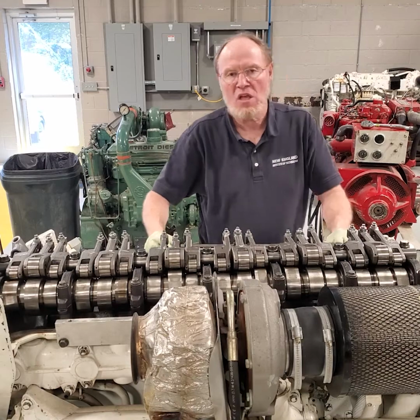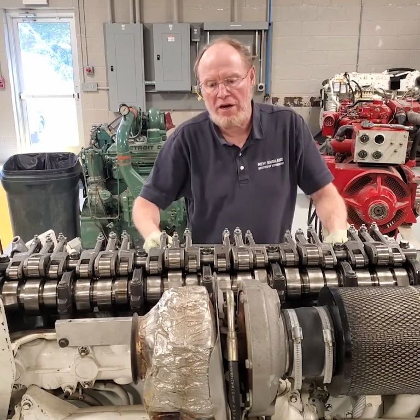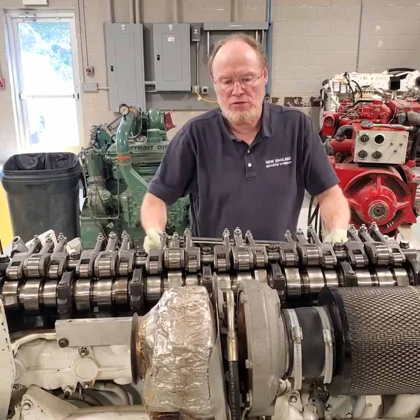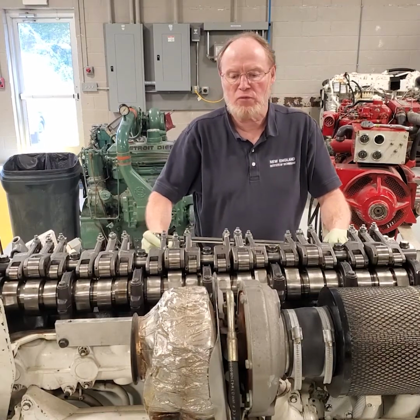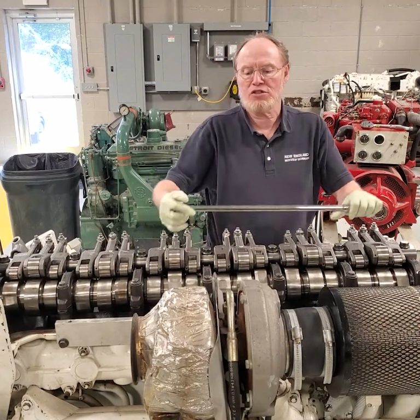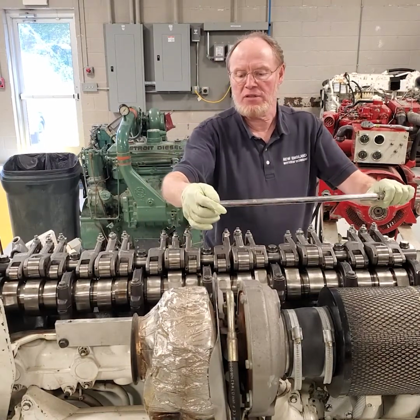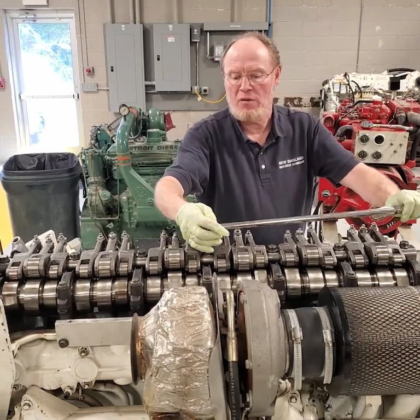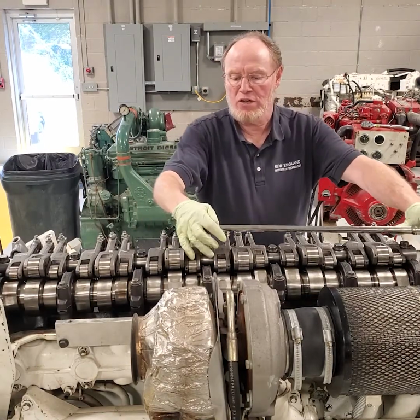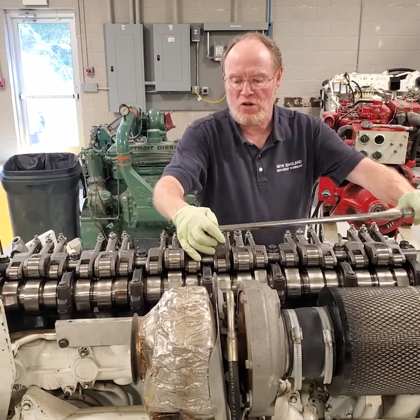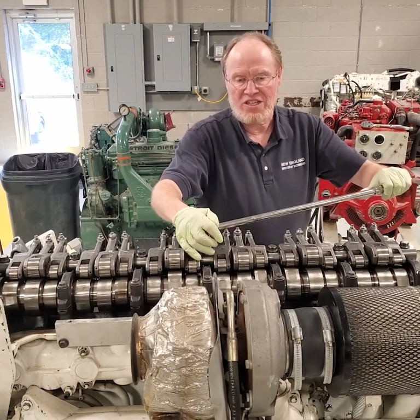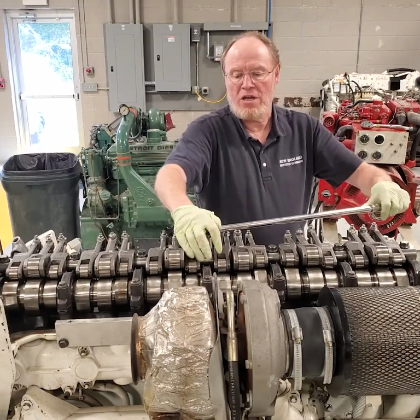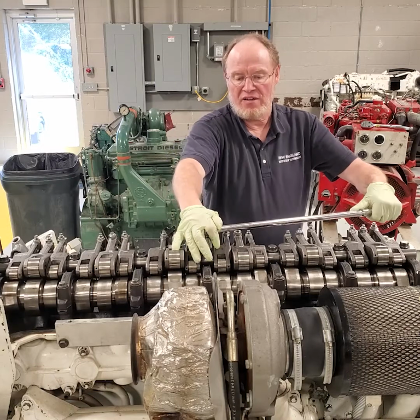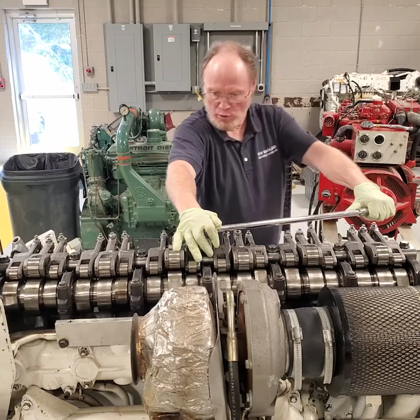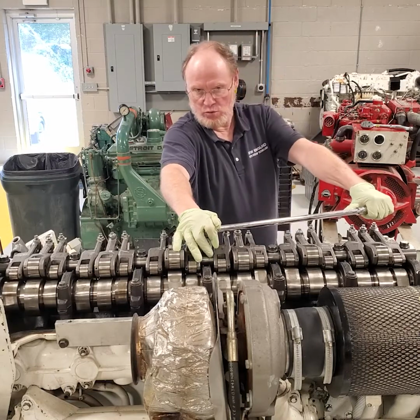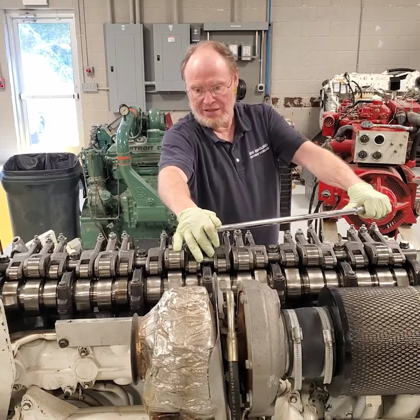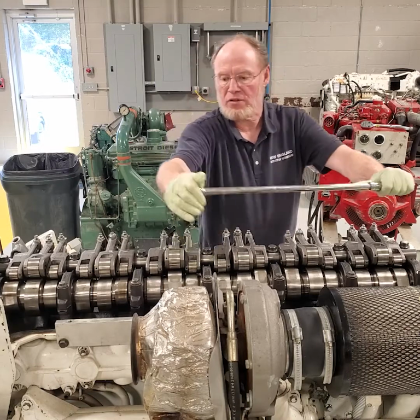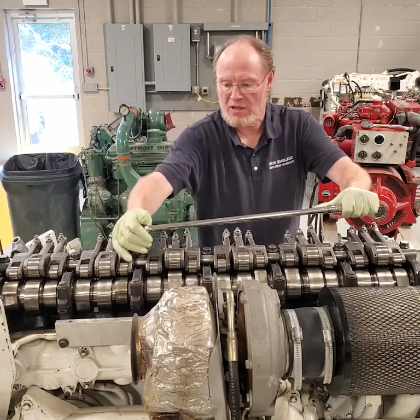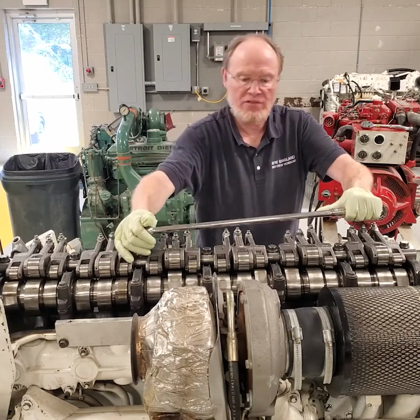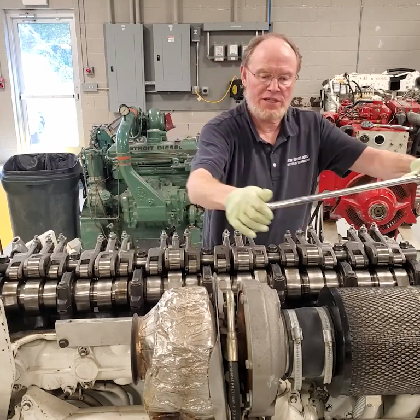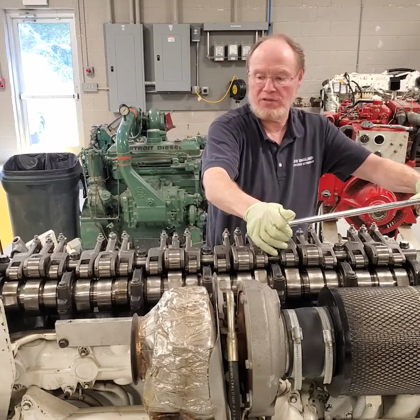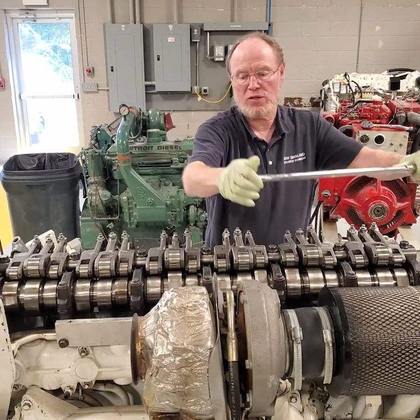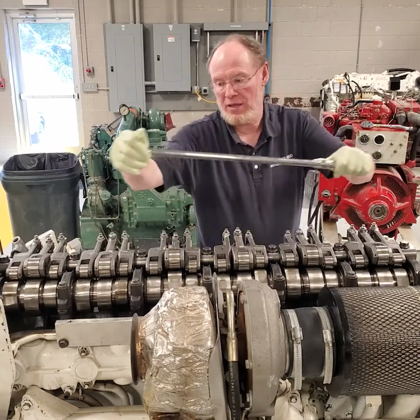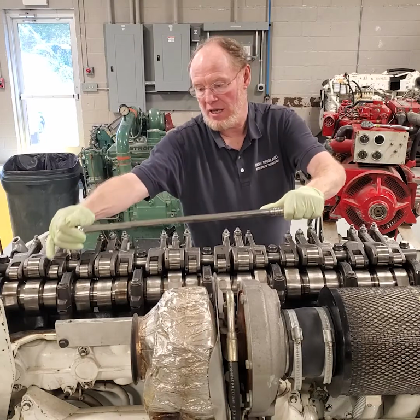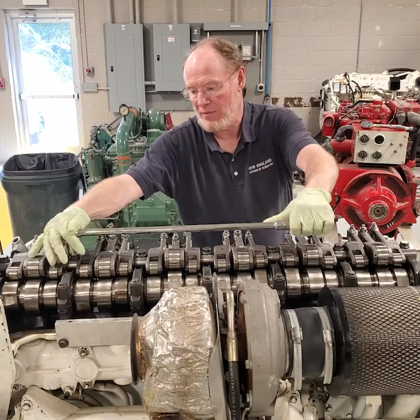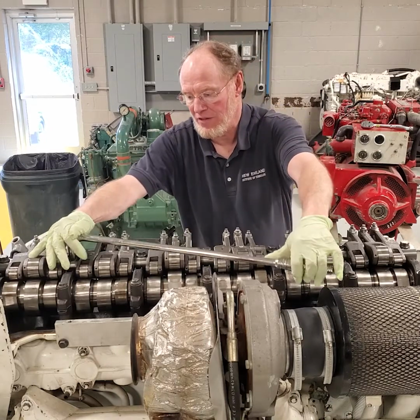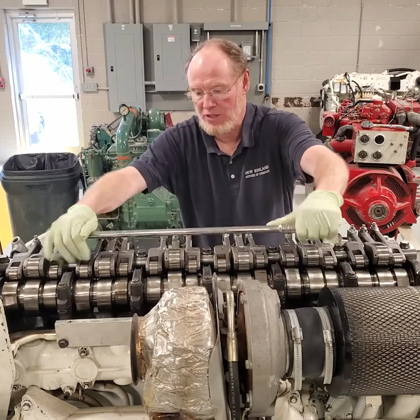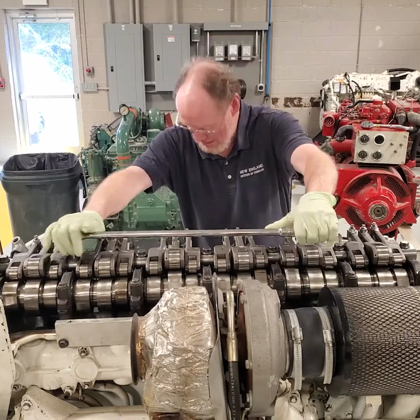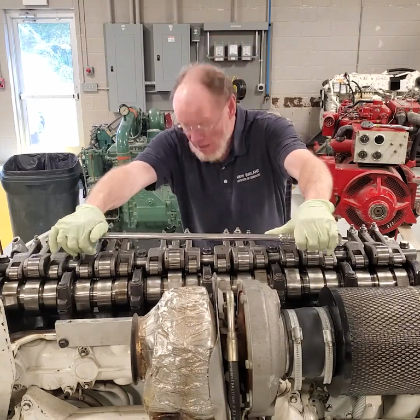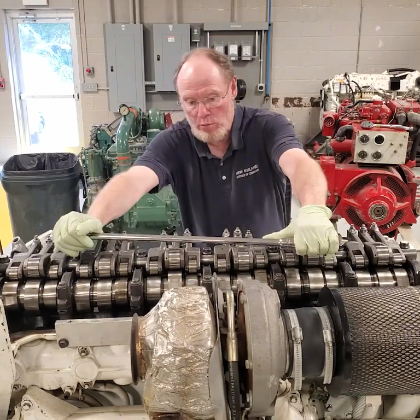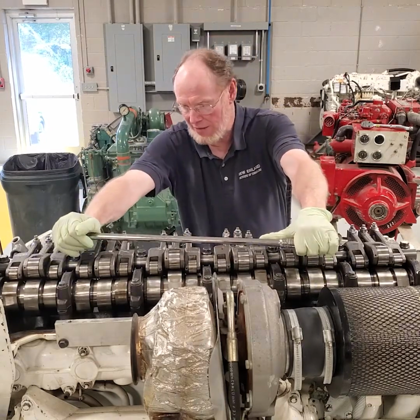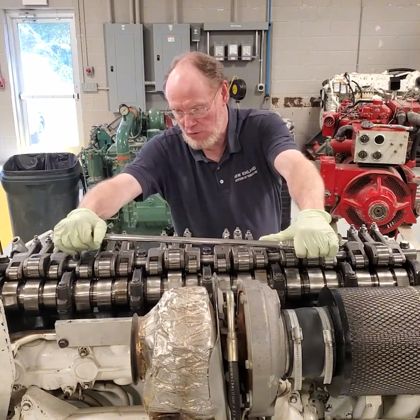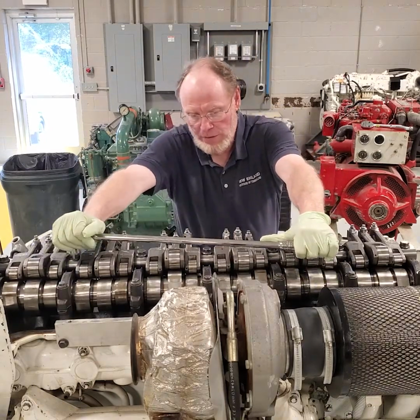I'm going to loosen up the rocker shaft. What we want to do is start in the center — I've already broken this one an eighth of a turn, I've done this one an eighth, I've done this one an eighth, and I'm going to come over to the next one in line and break that loose. They're torqued pretty good.